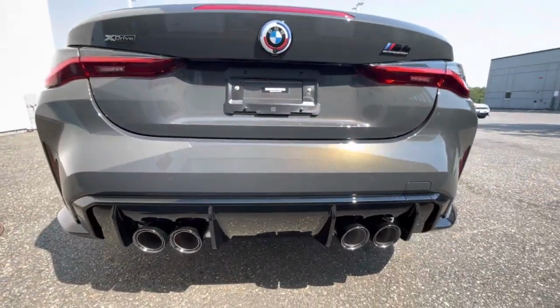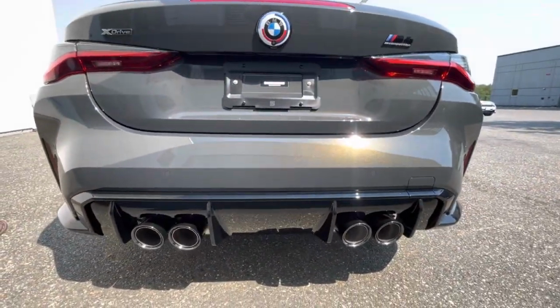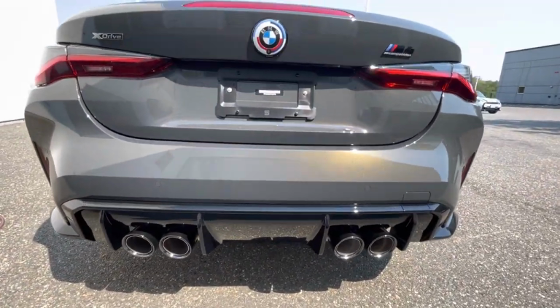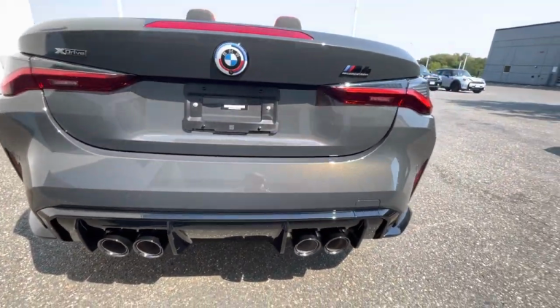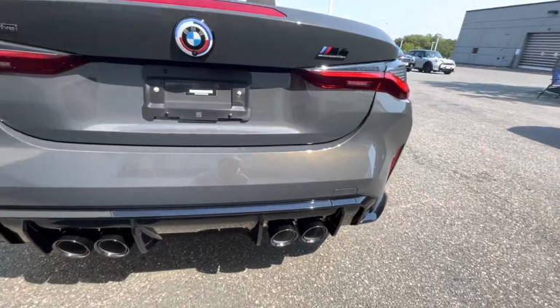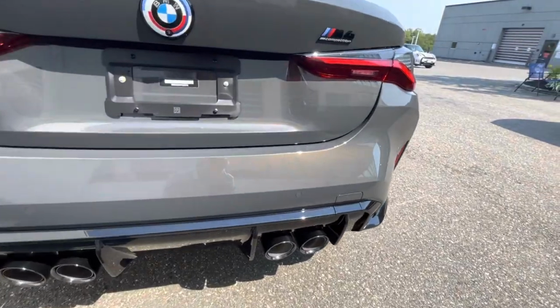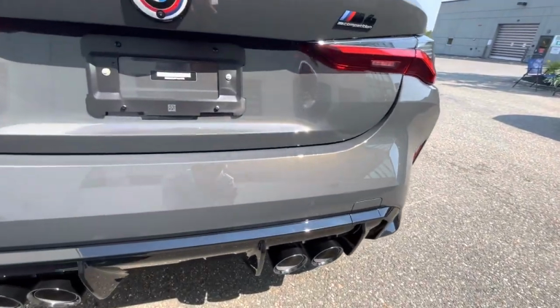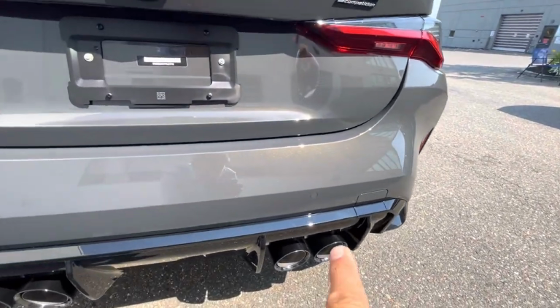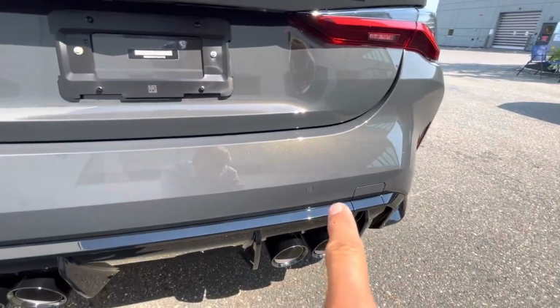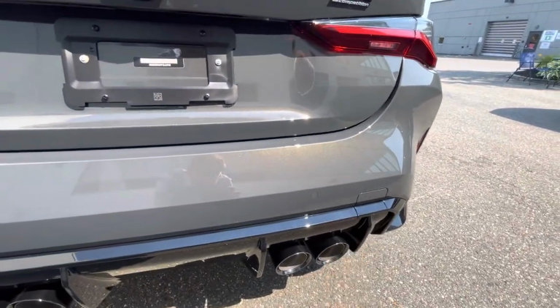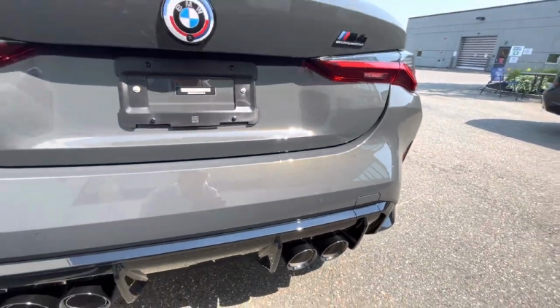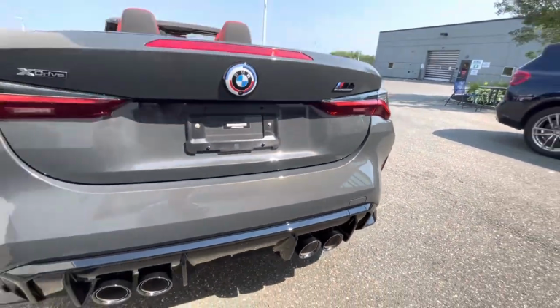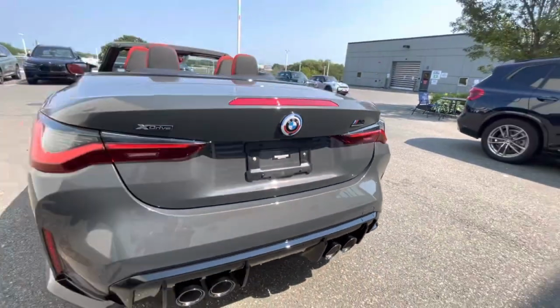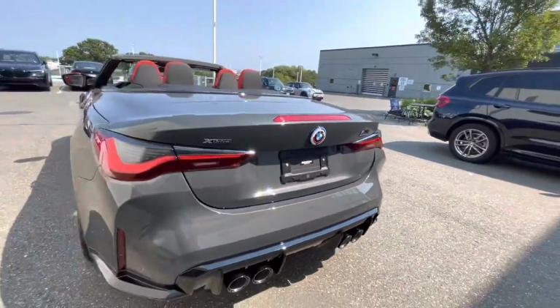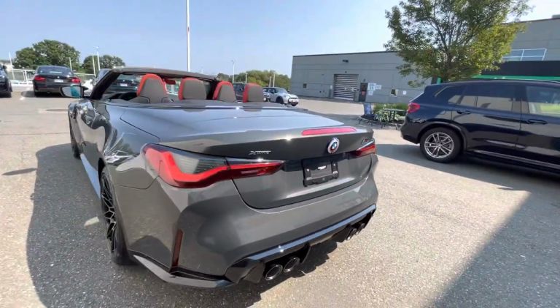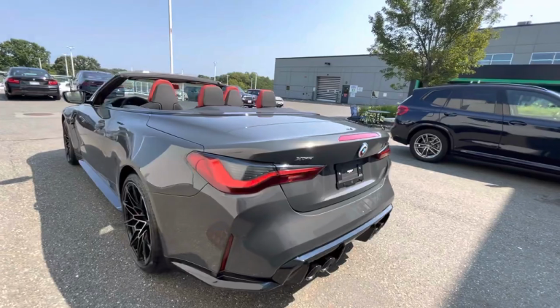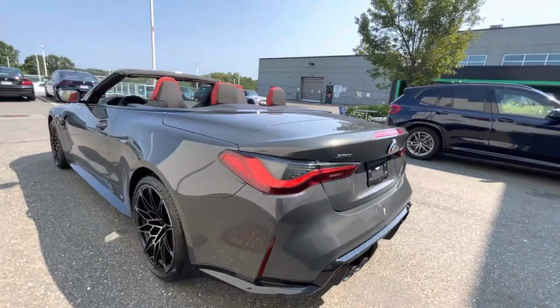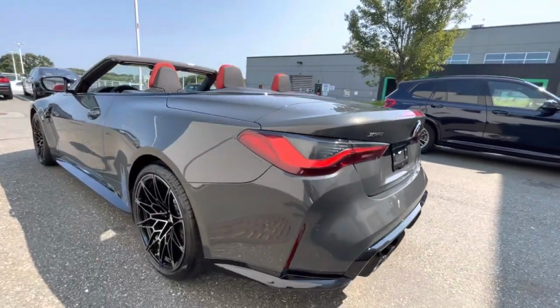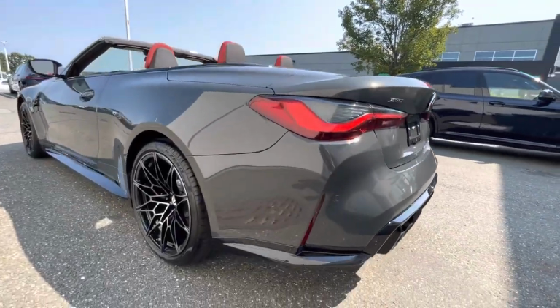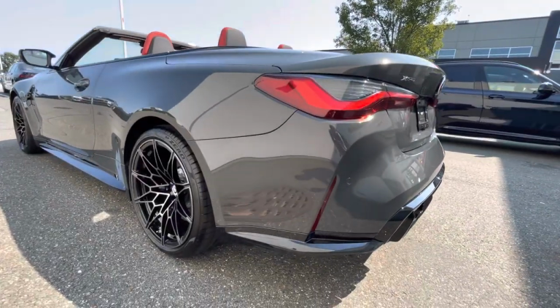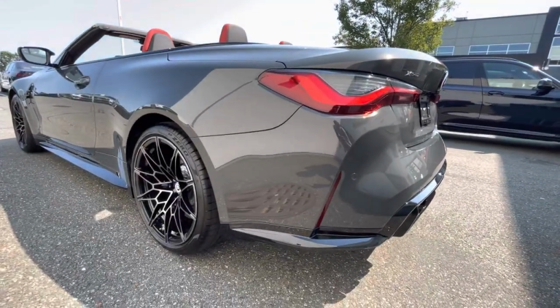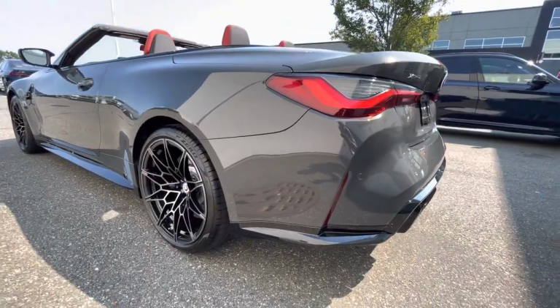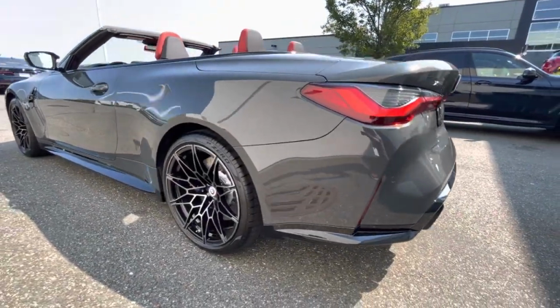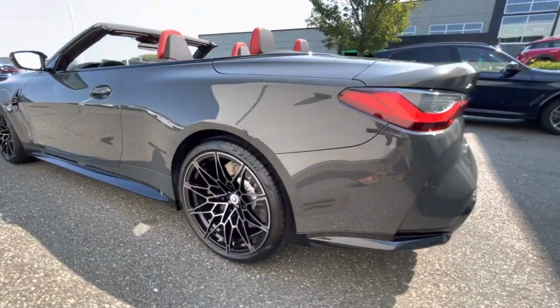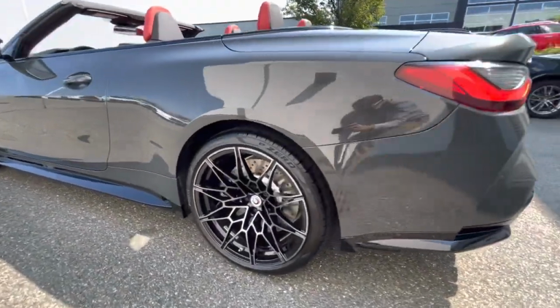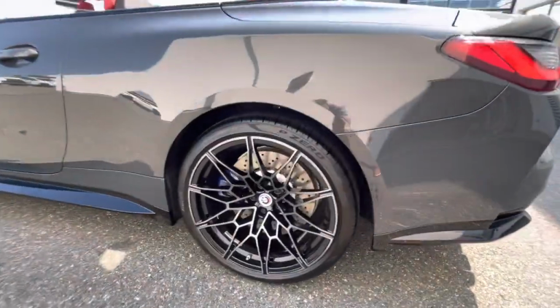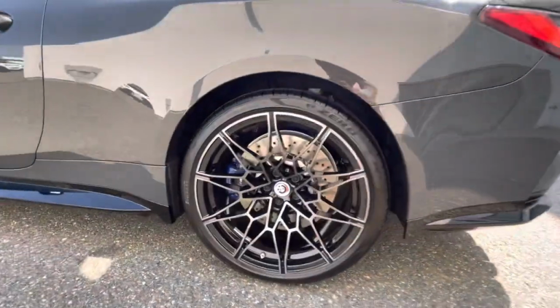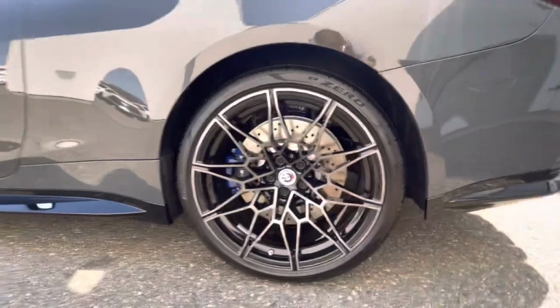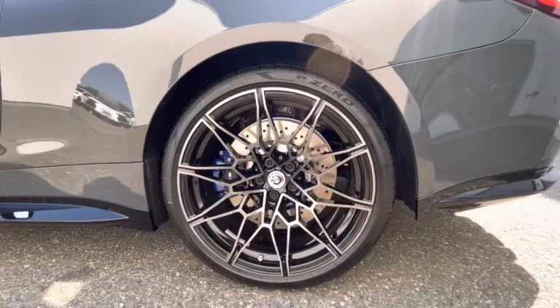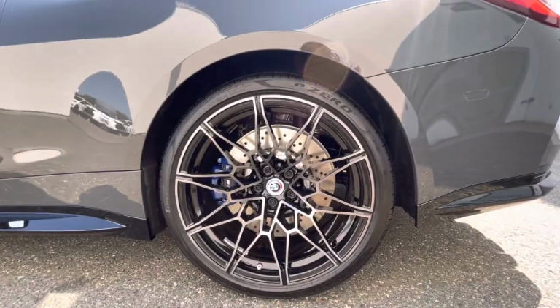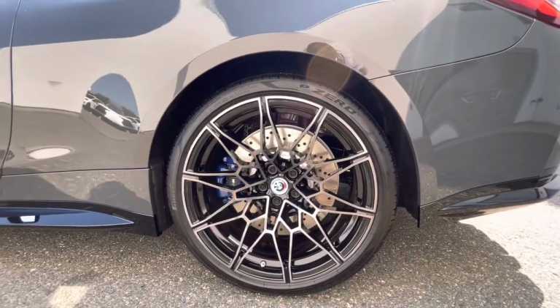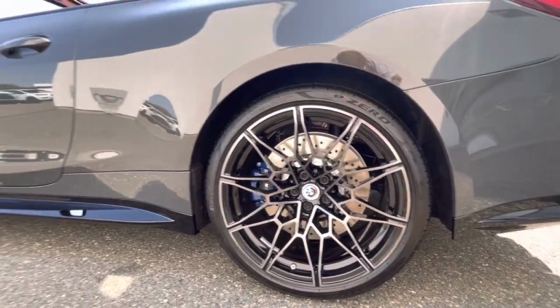You'll see that it's almost a bronze color that comes out in the sun on the Dravic Gray. As I said, we have ordered a ton of cars in this color — it's super popular.